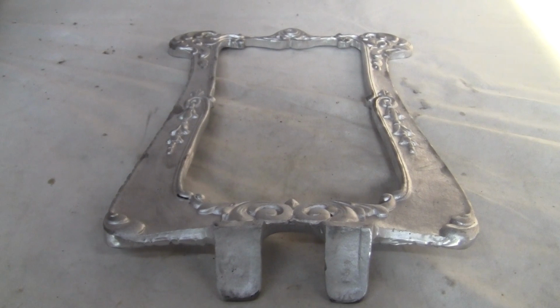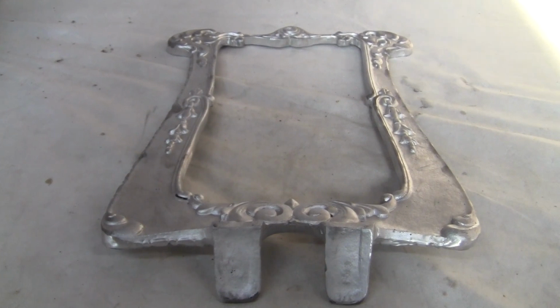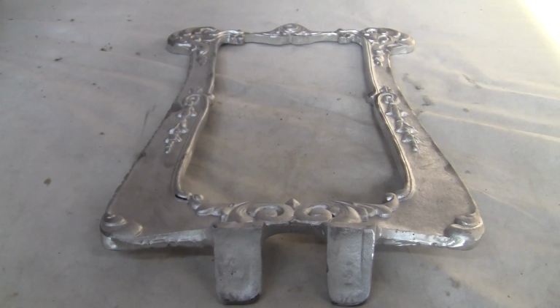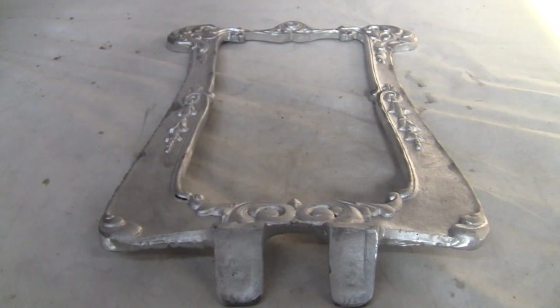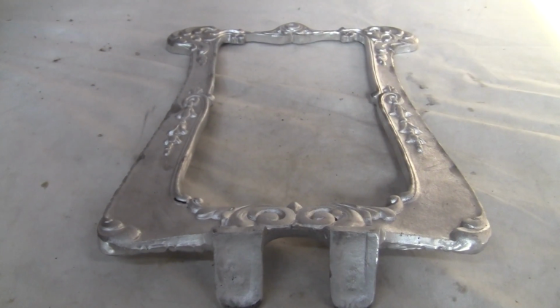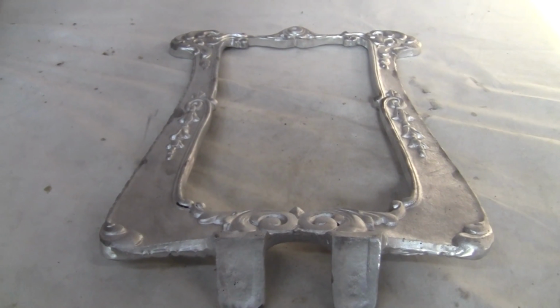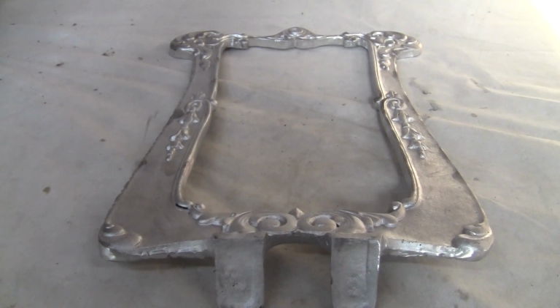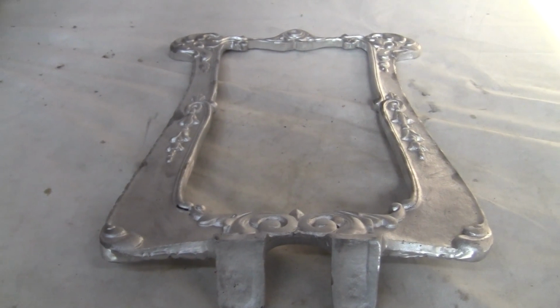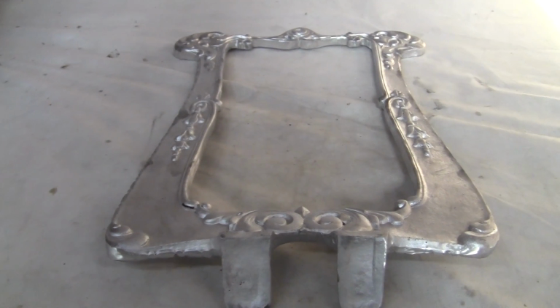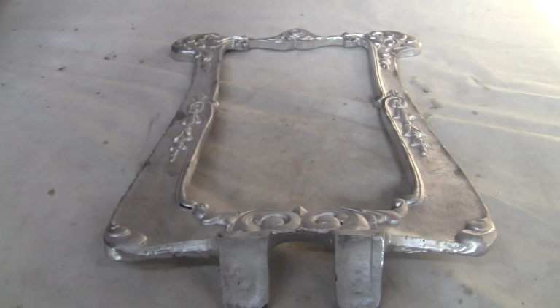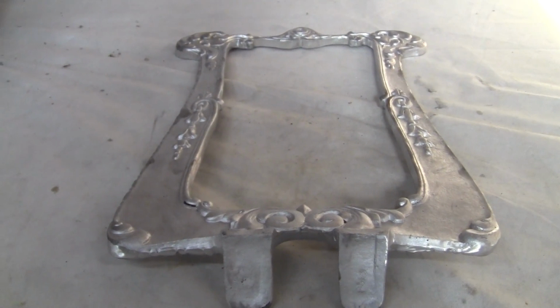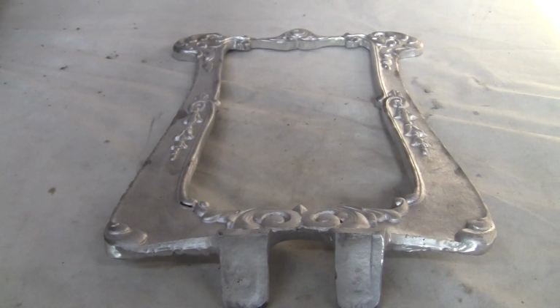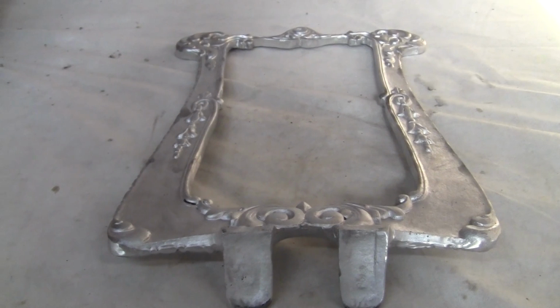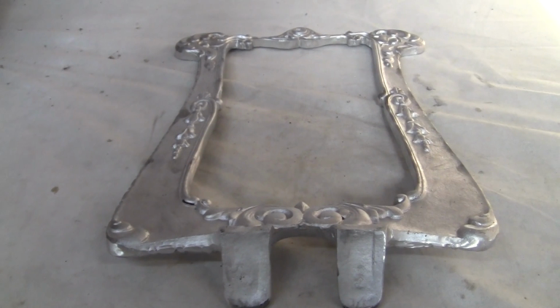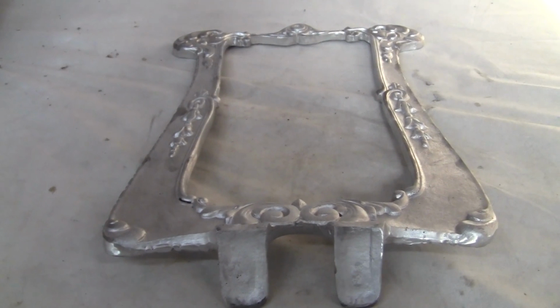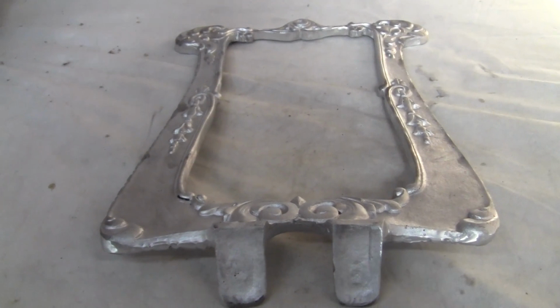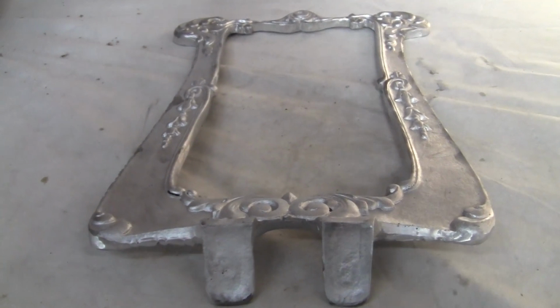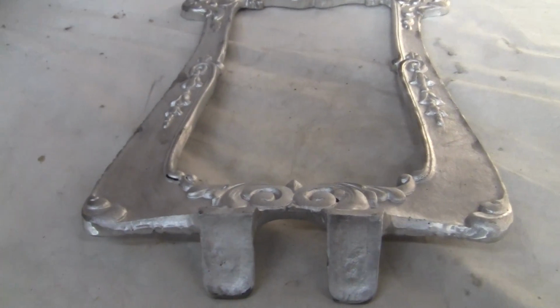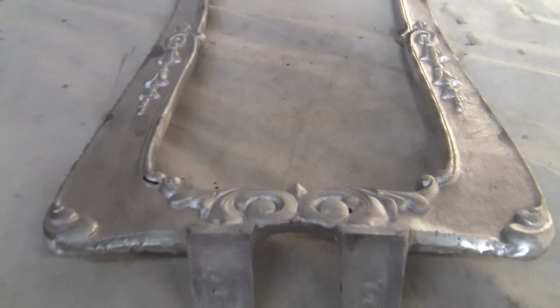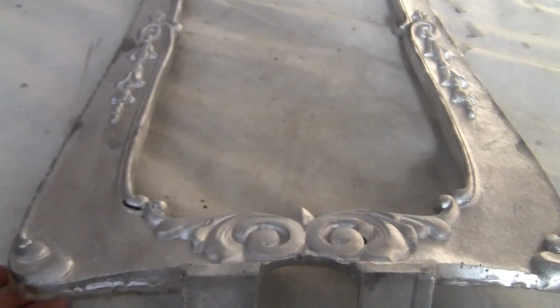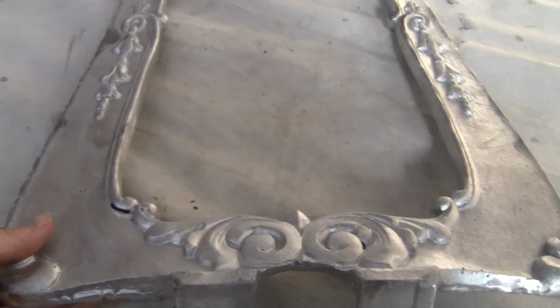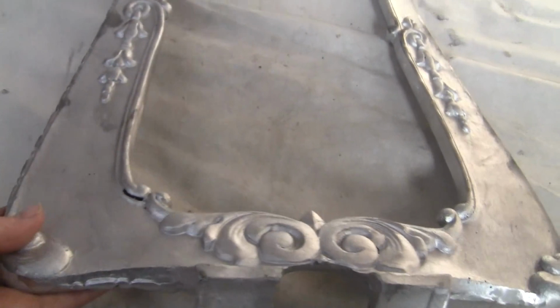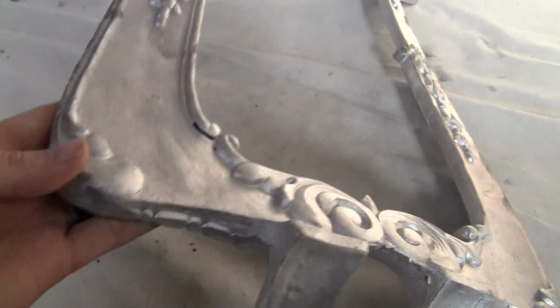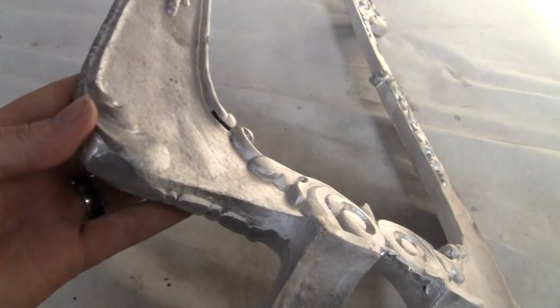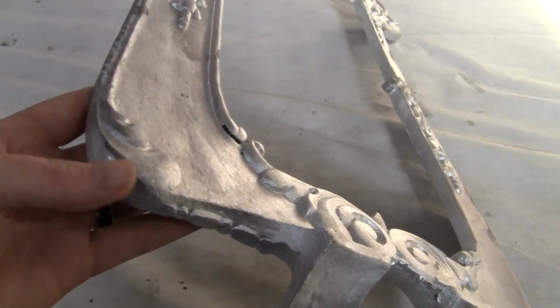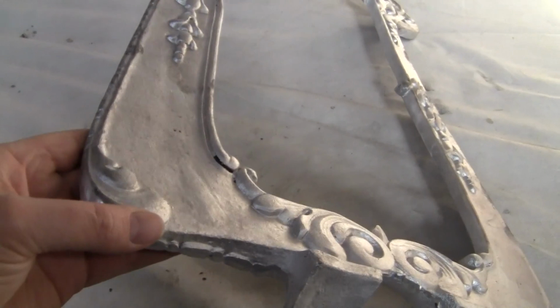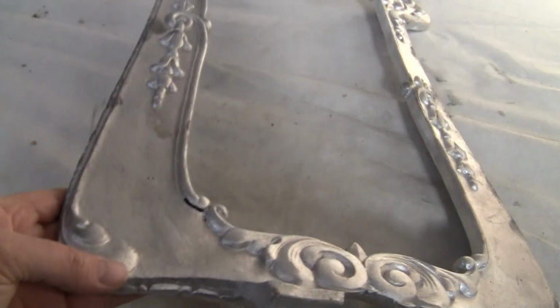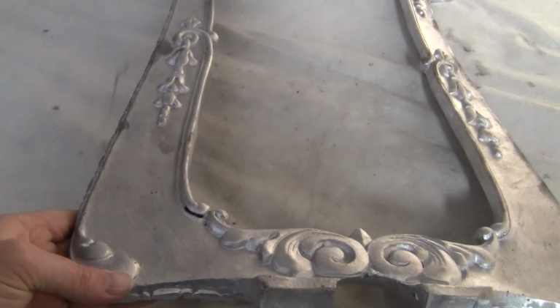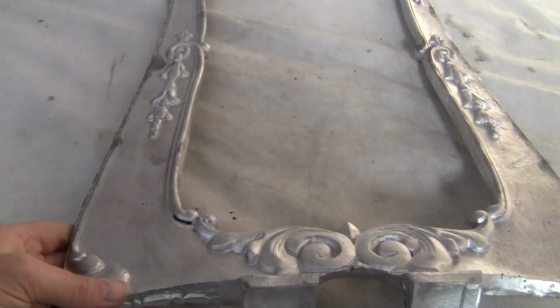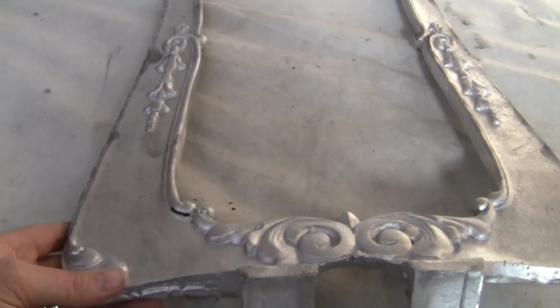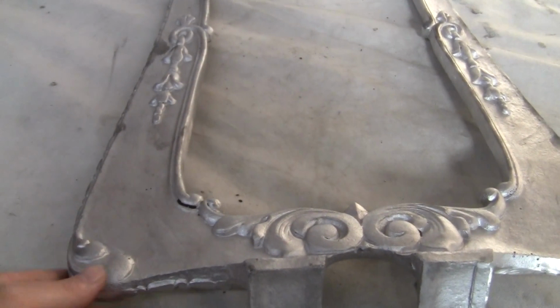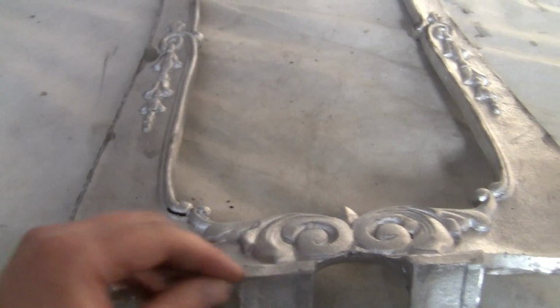Up for auction, up for sale is a recast of a top sign, top marquee for a clamshell mutoscope. This is in excellent condition; it has been deburred and blasted.